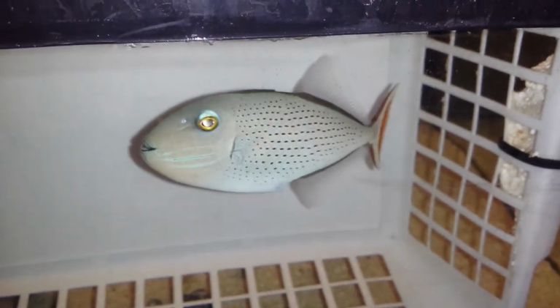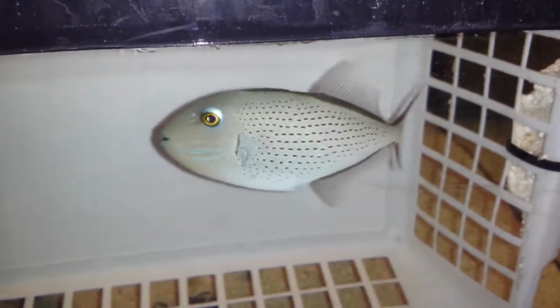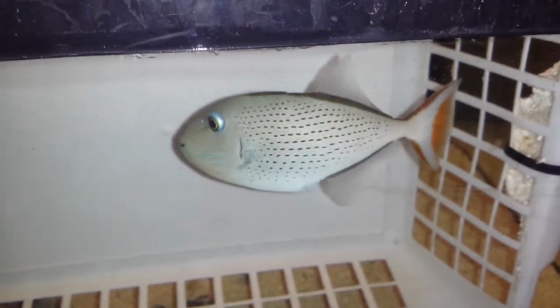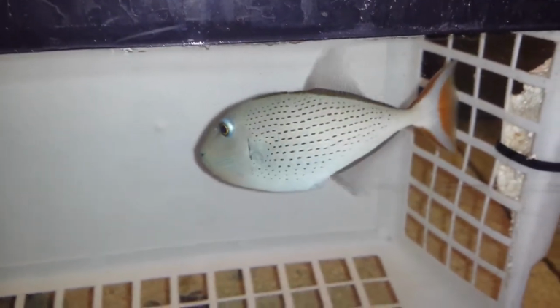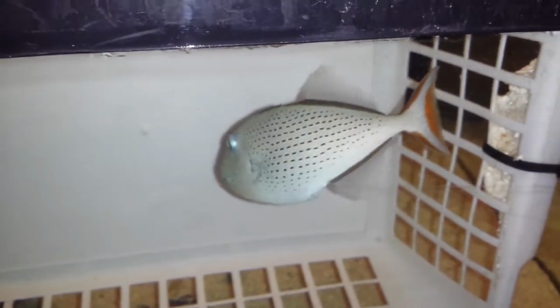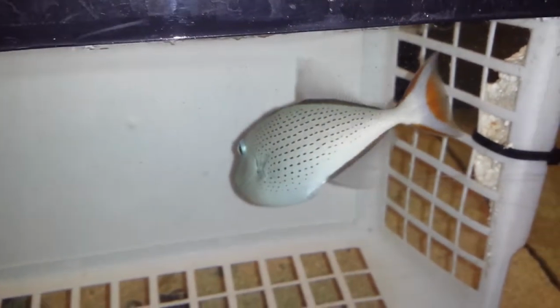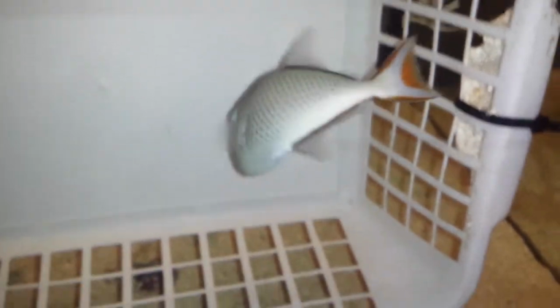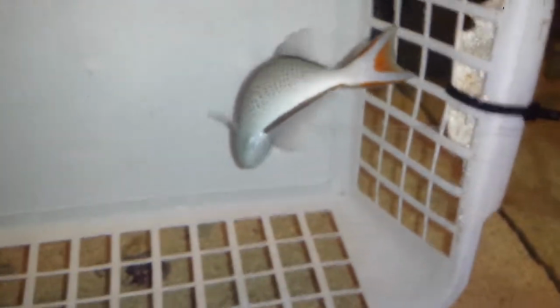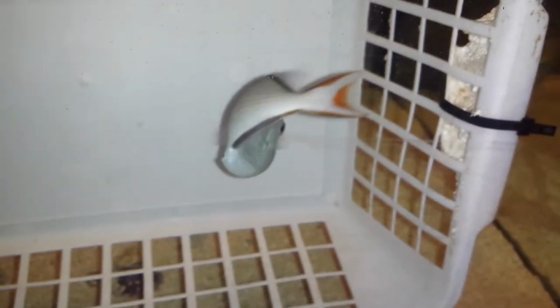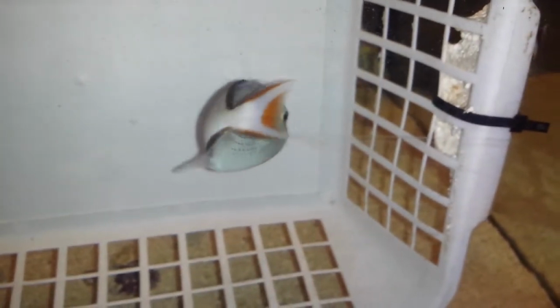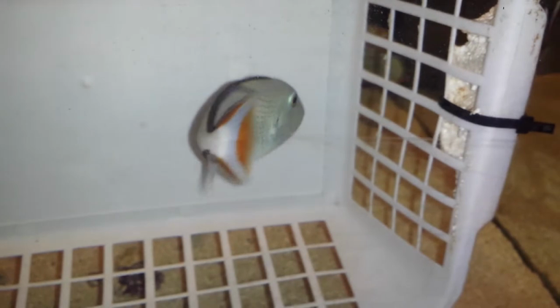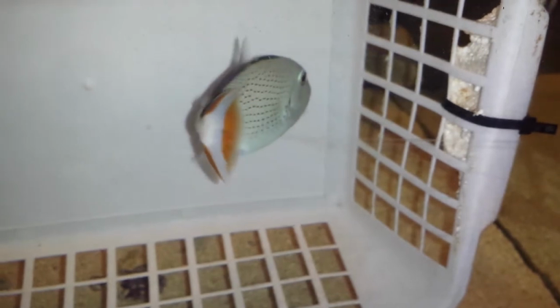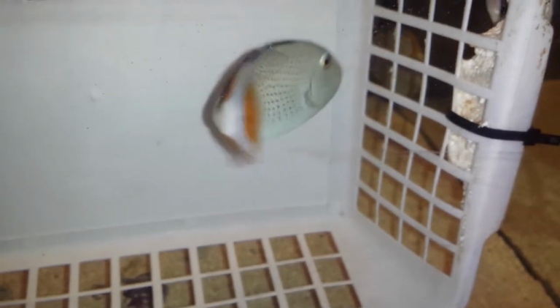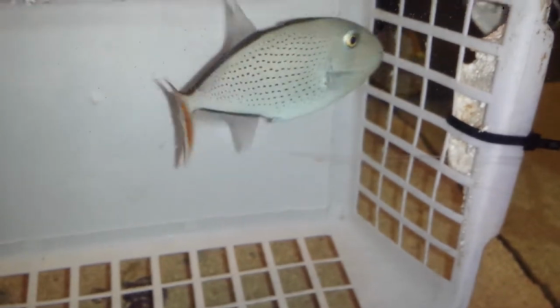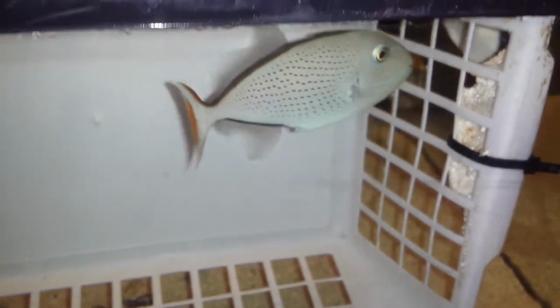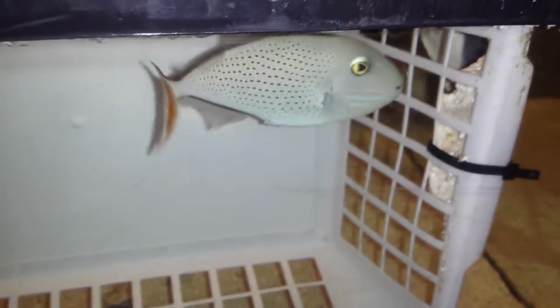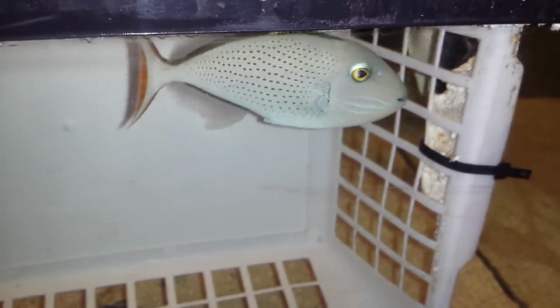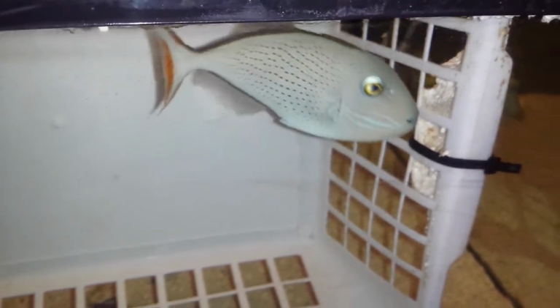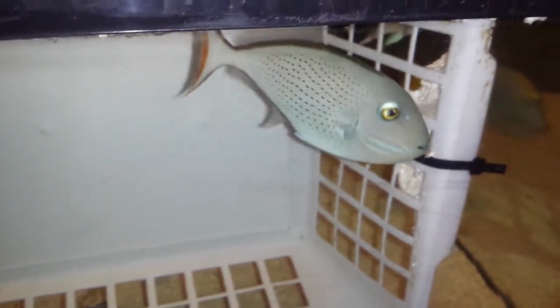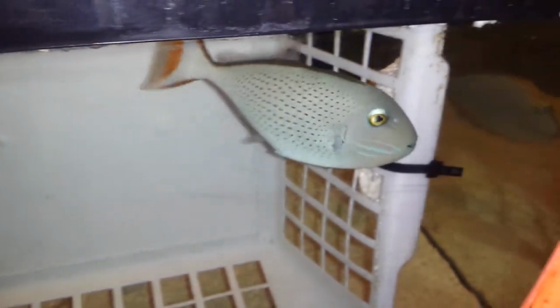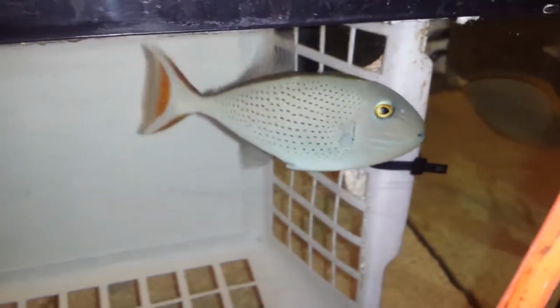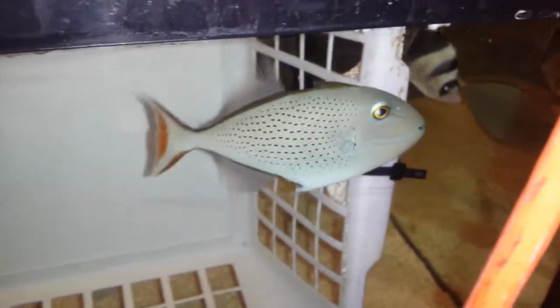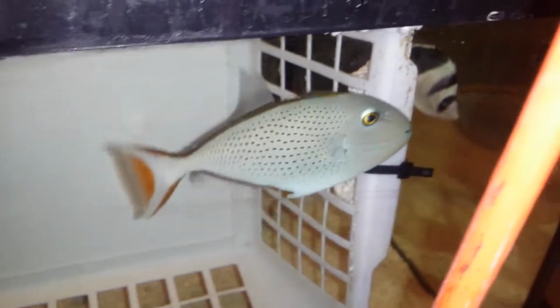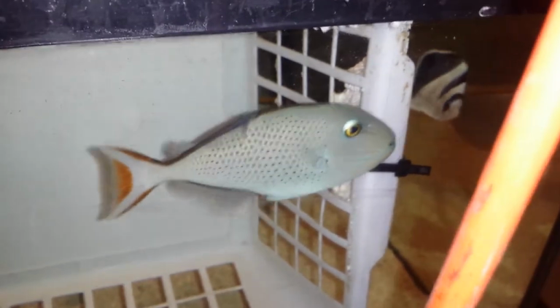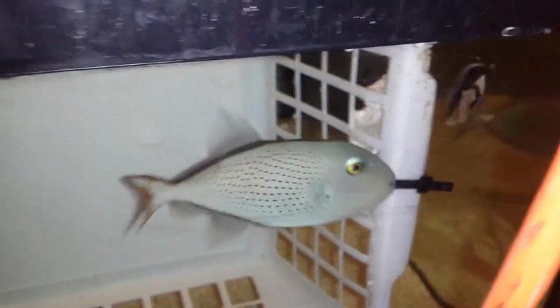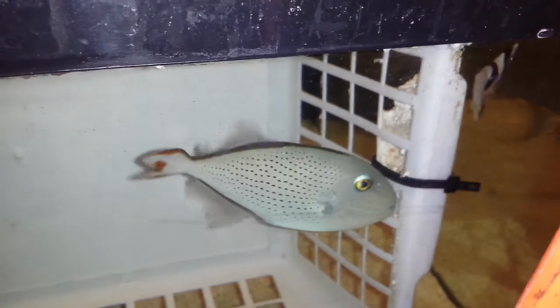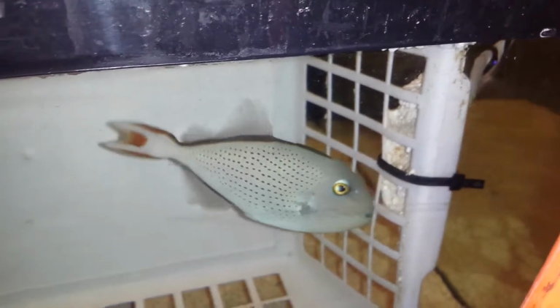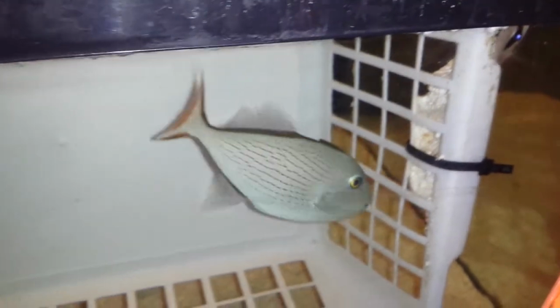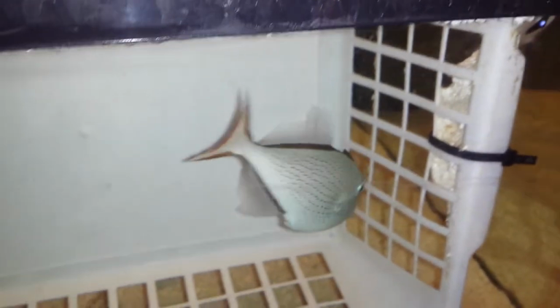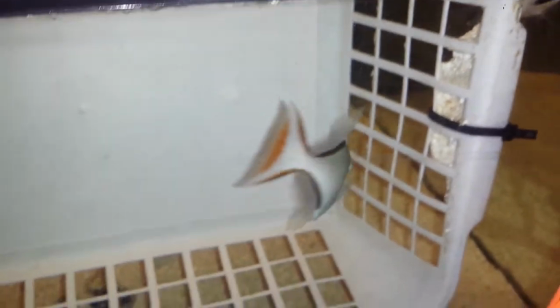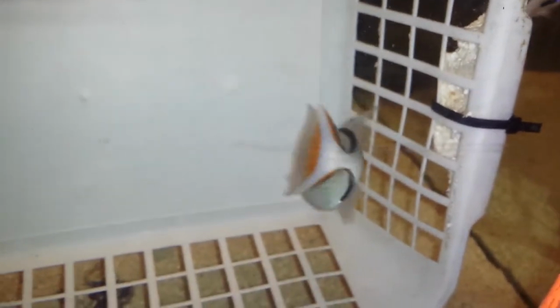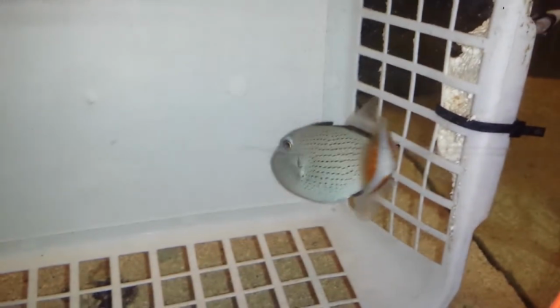Very nice specimen — it's actually the first one I've brought in. I've been waiting forever to find one, and I found two! Woo — don't do that, I didn't ask you to do that.